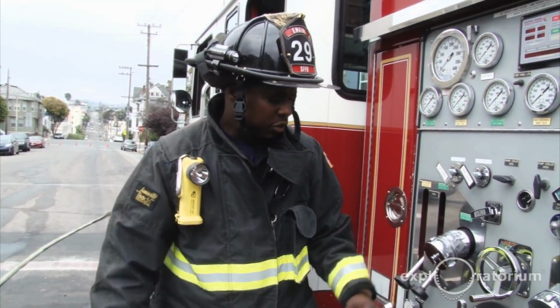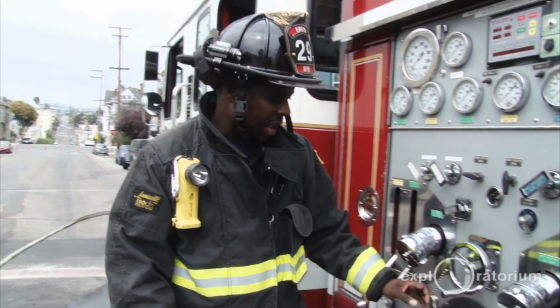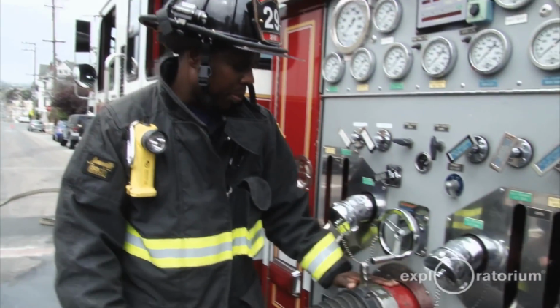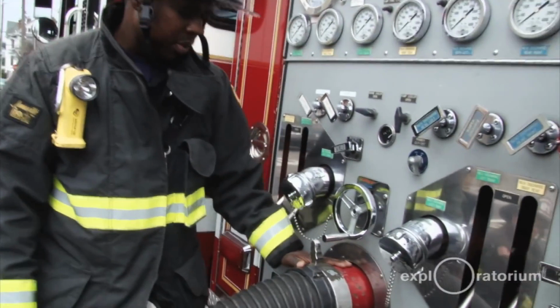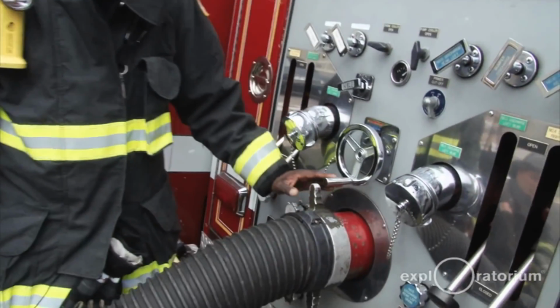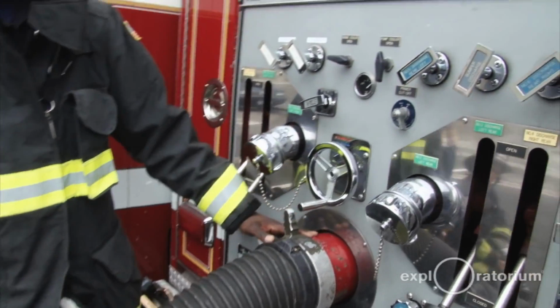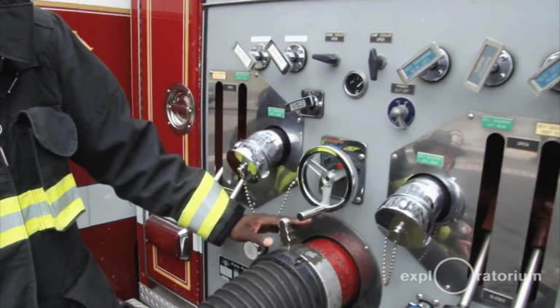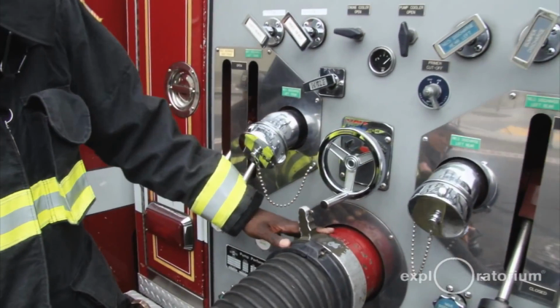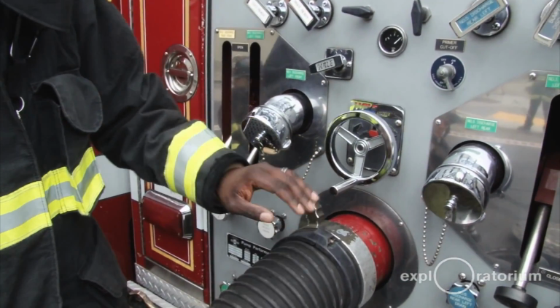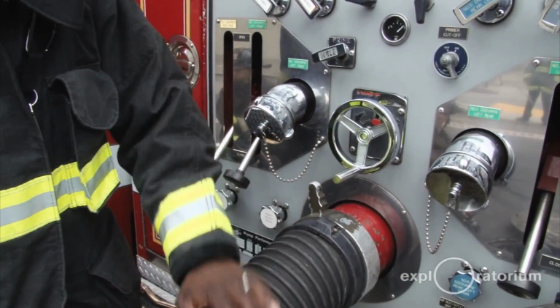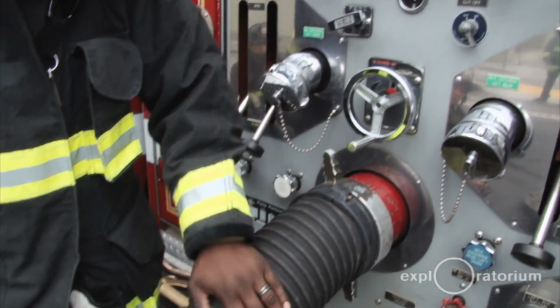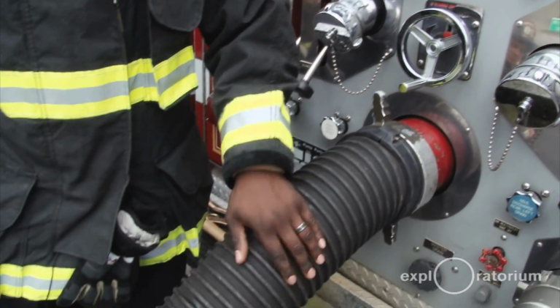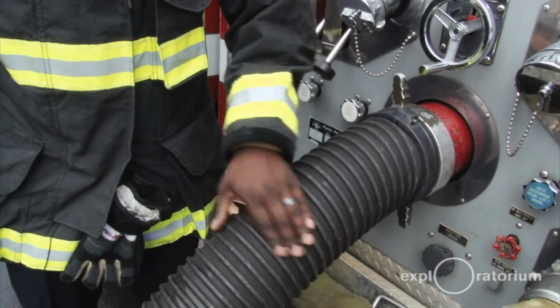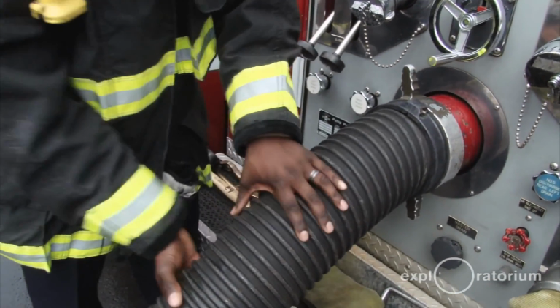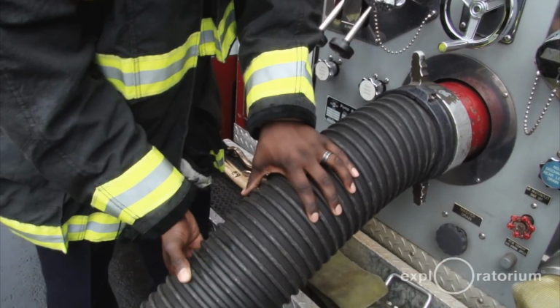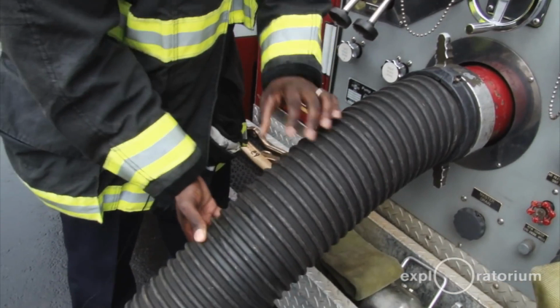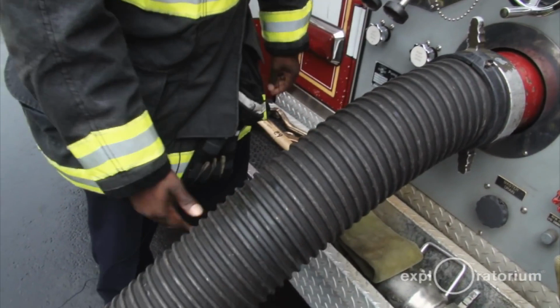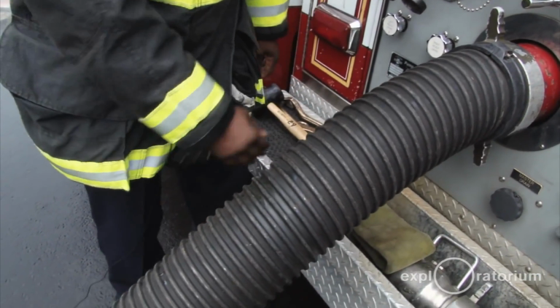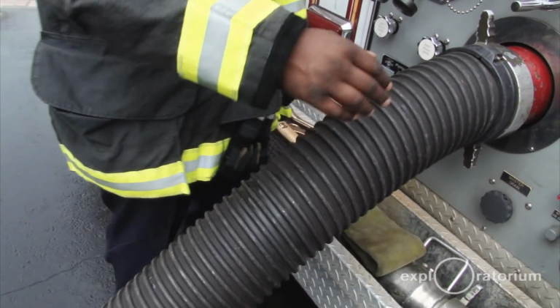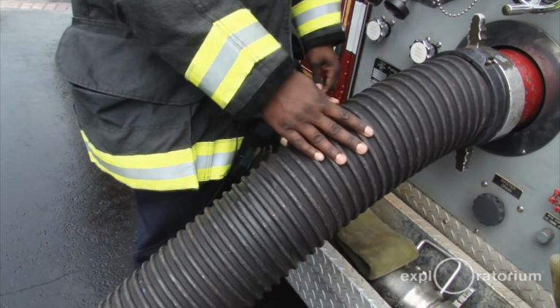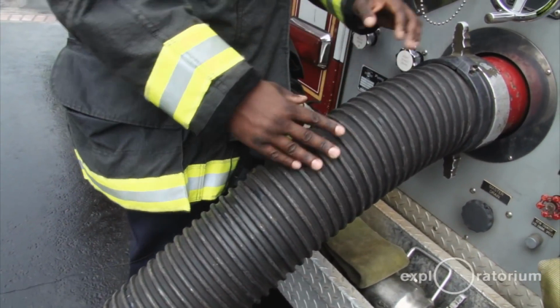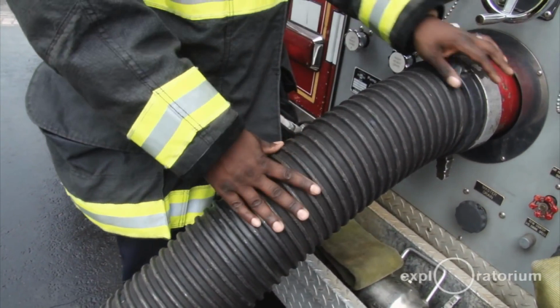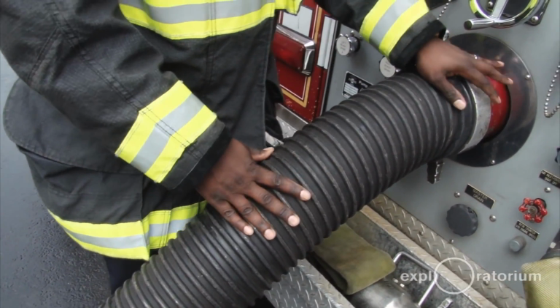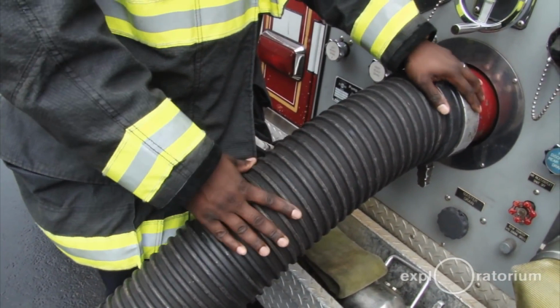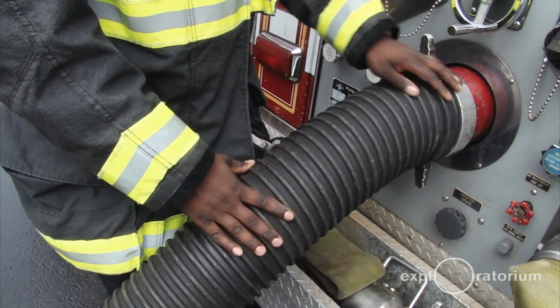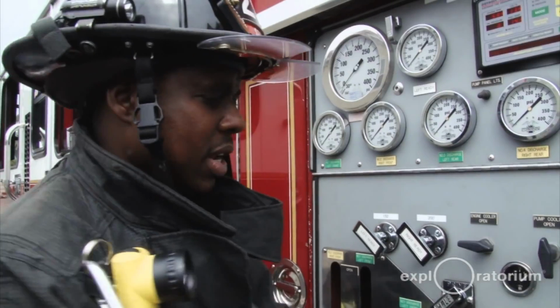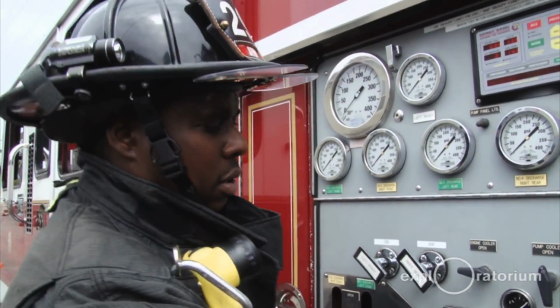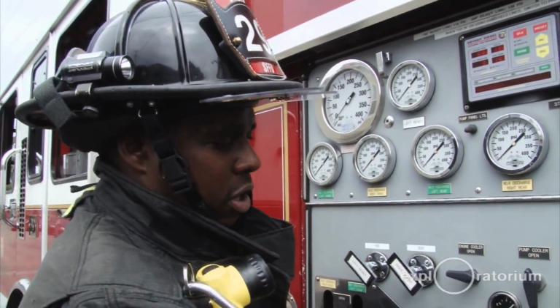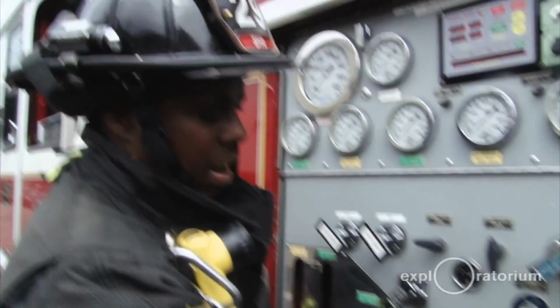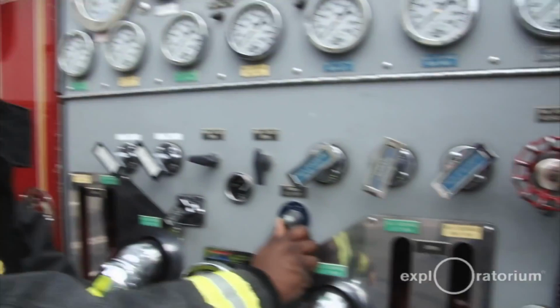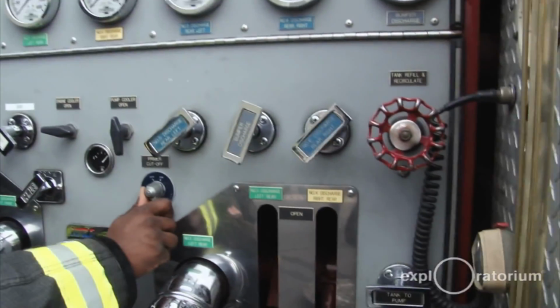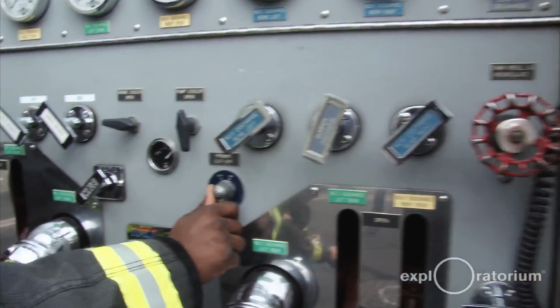Right now the pump is empty — there is no water inside the pump and there's no water inside this hard suction. You can see it's pretty loose. So now I want to get water inside these two areas. What I need to do is turn my primer switch to the on position.